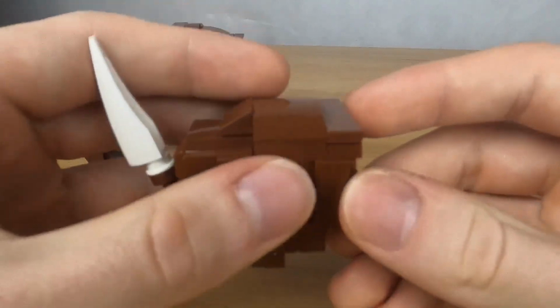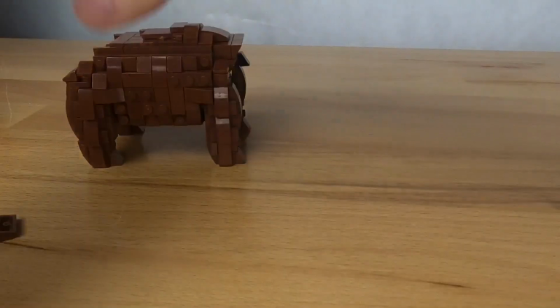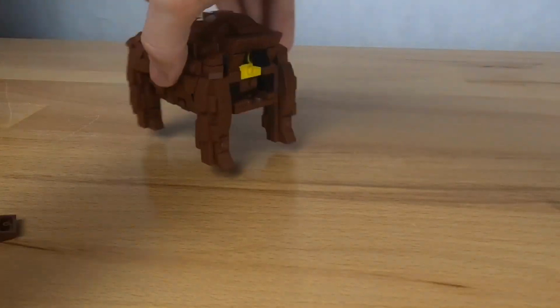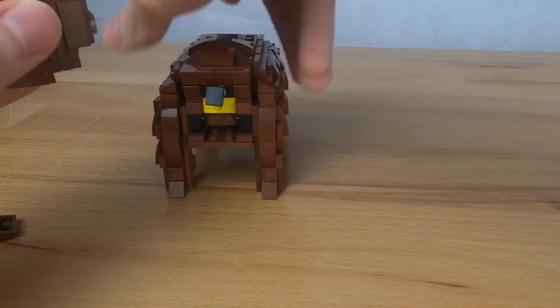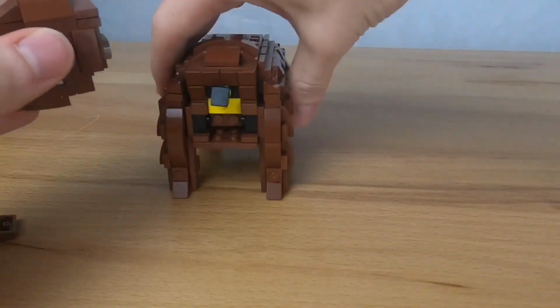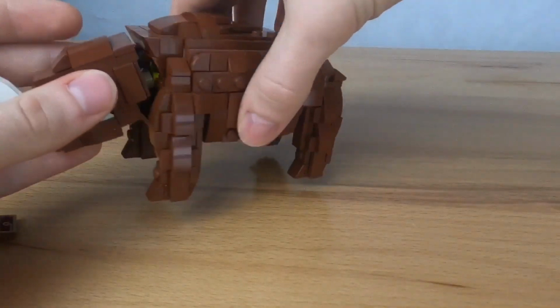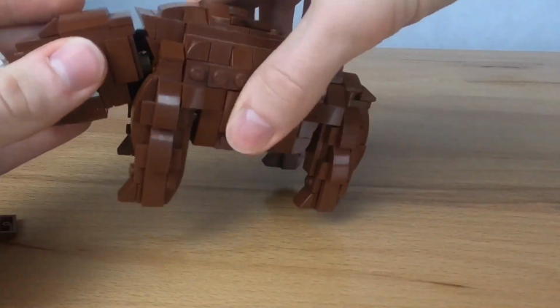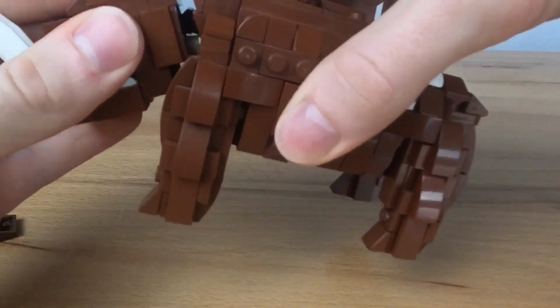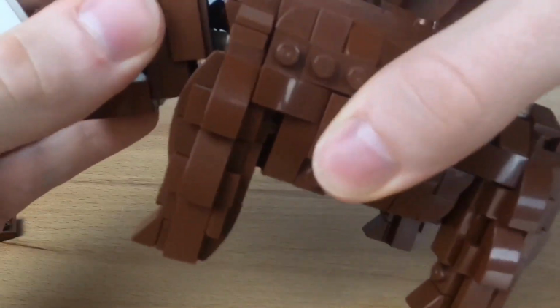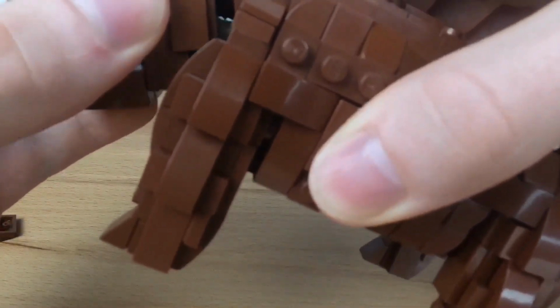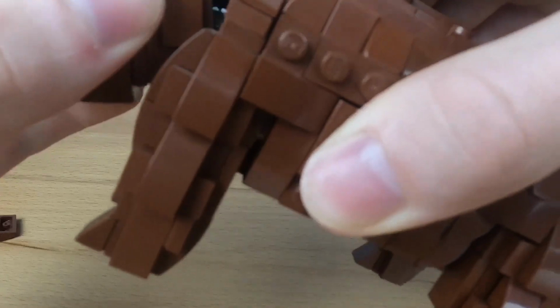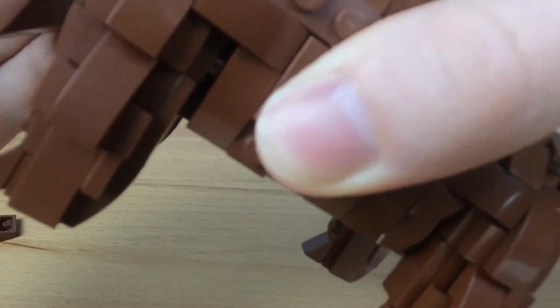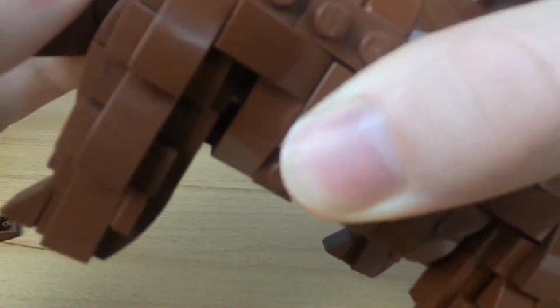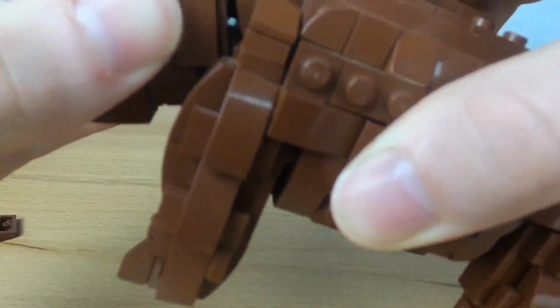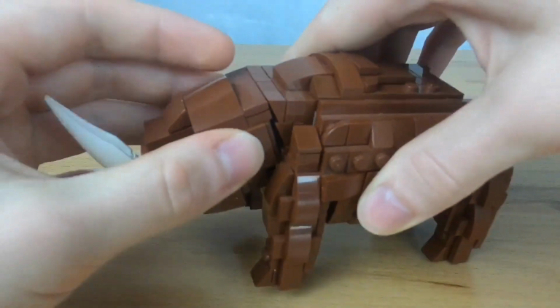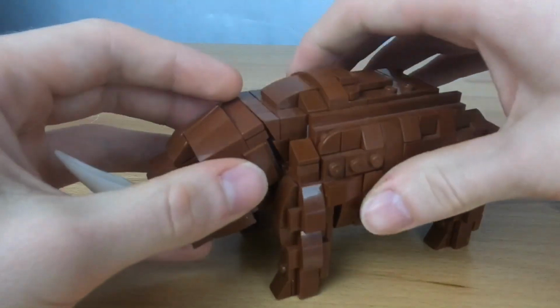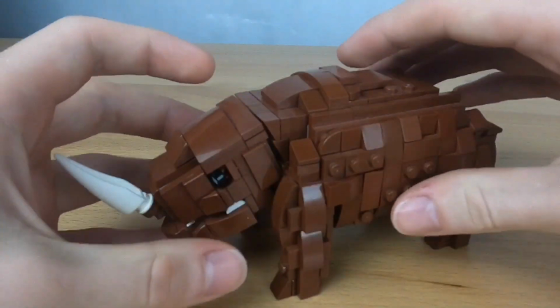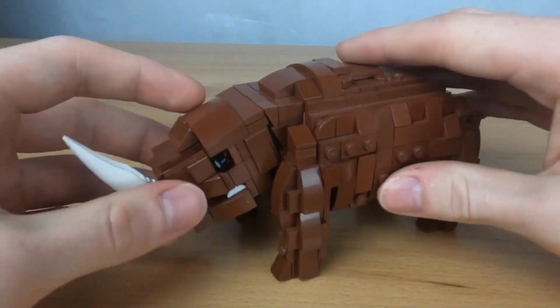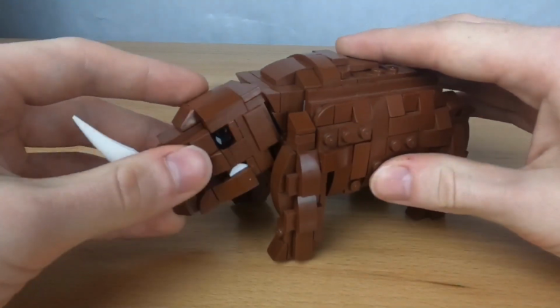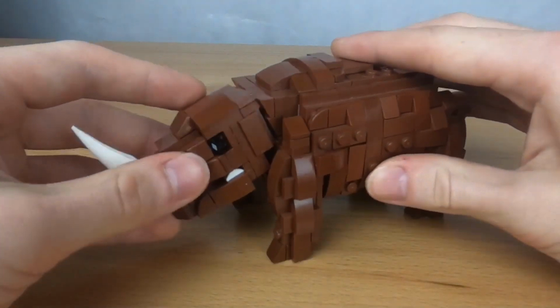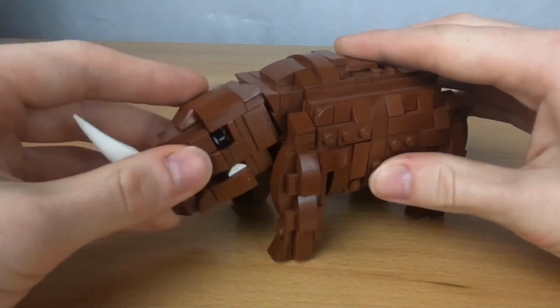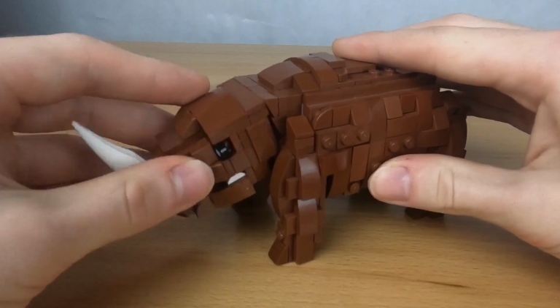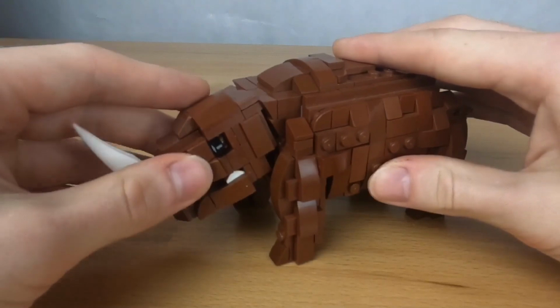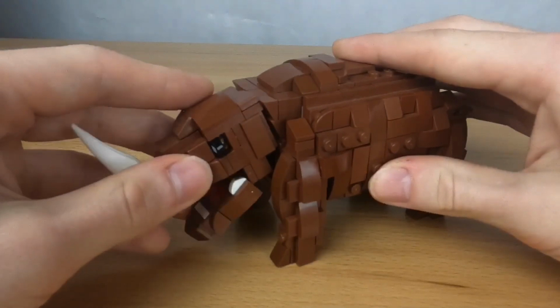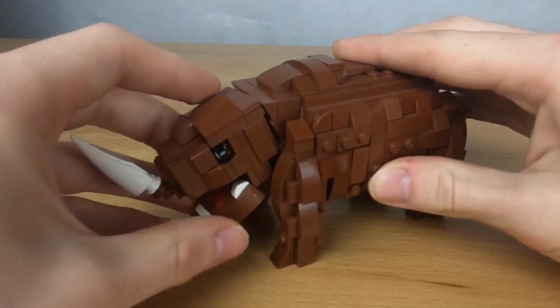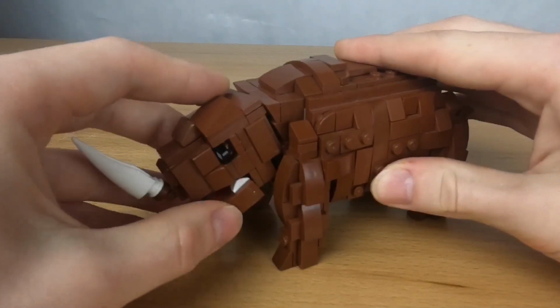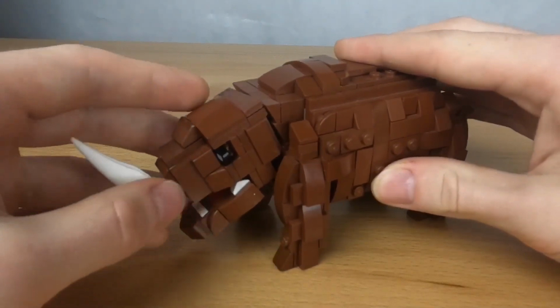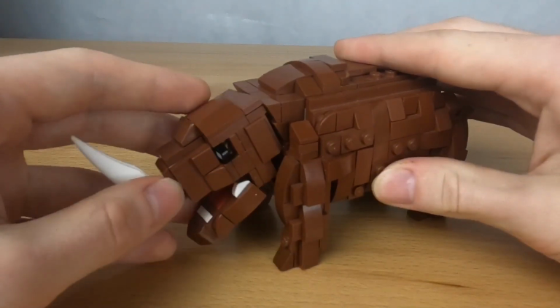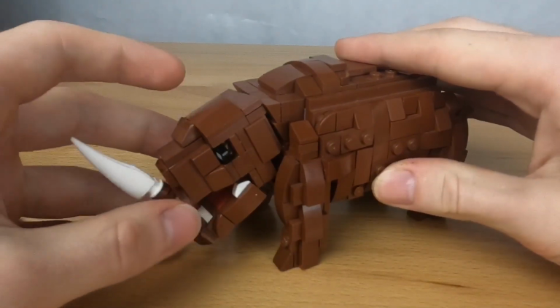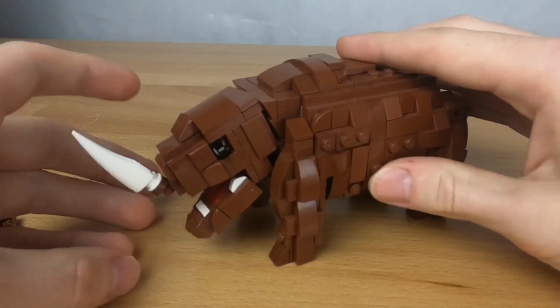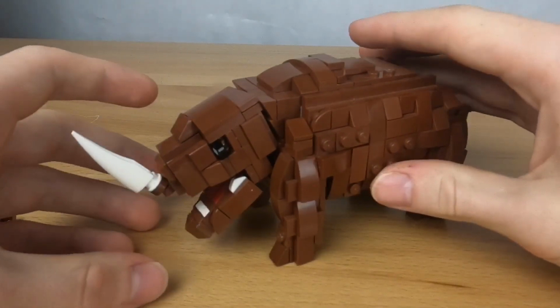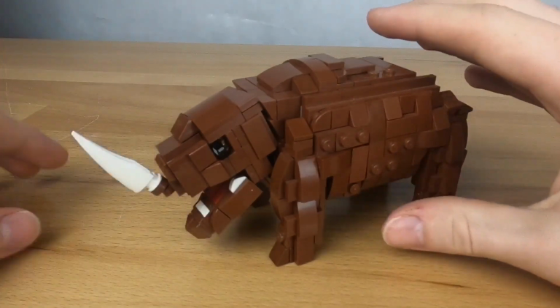I'll go ahead and attach the head back to the body. You can turn the head like that and the jaw can just open like that — so that's really cool.